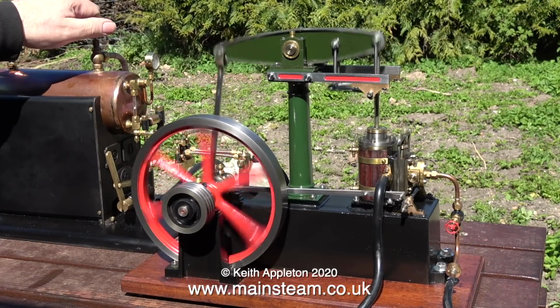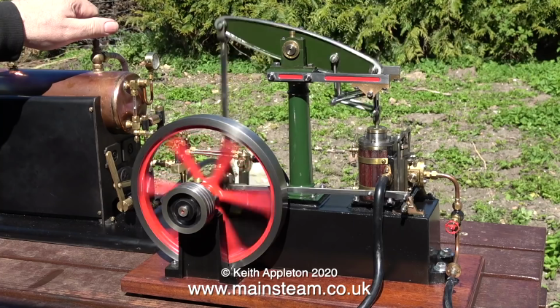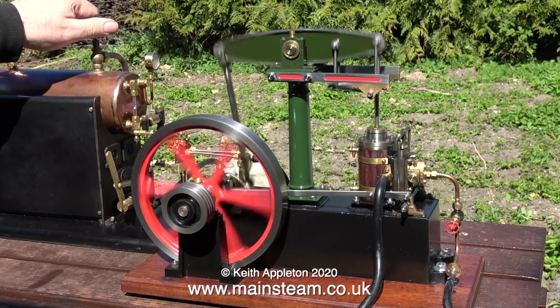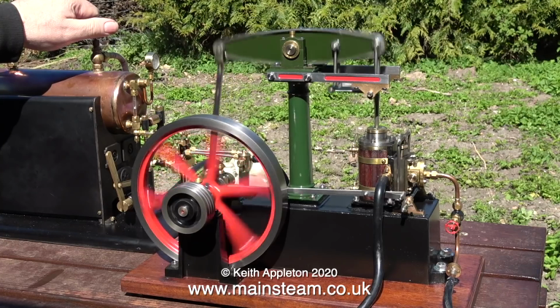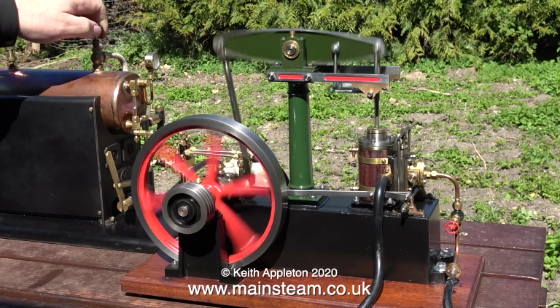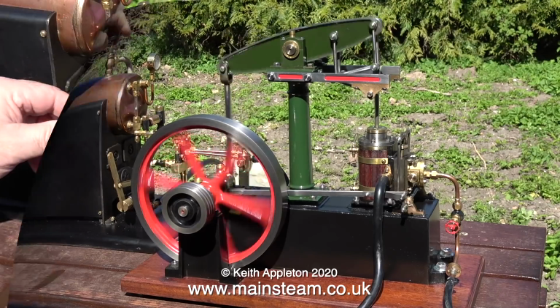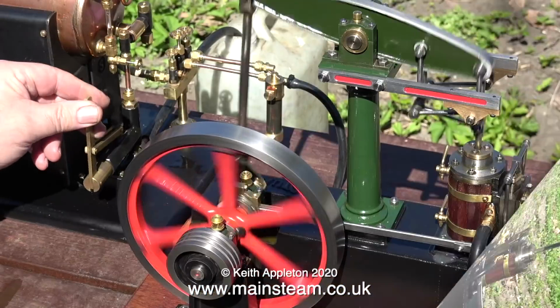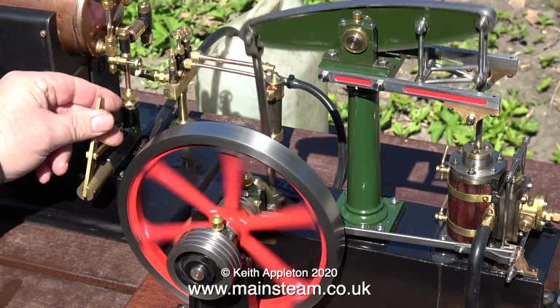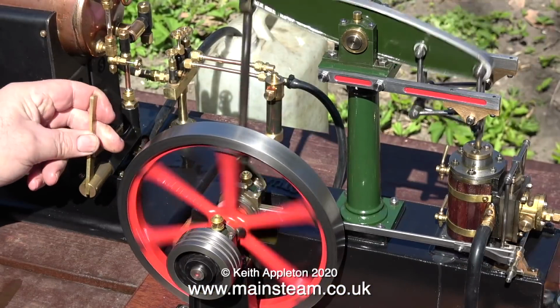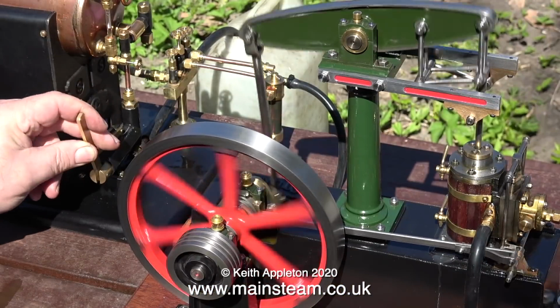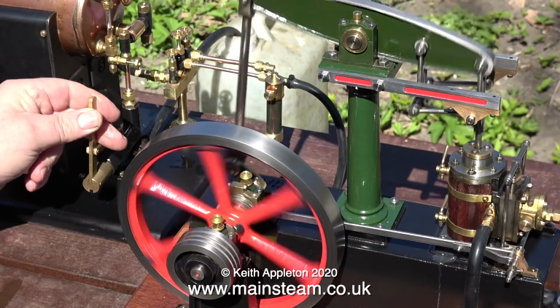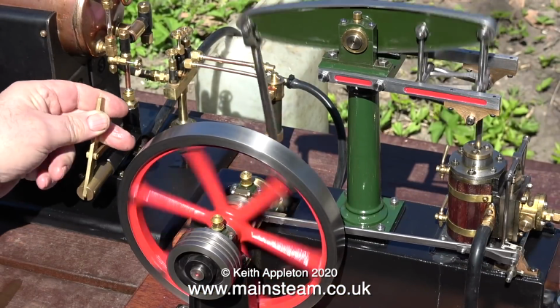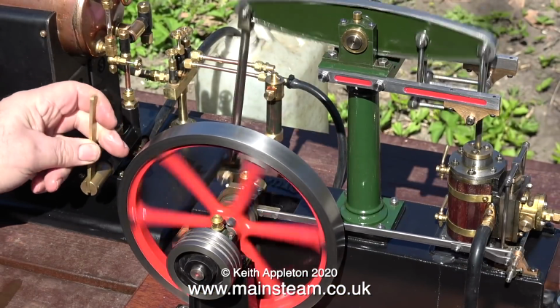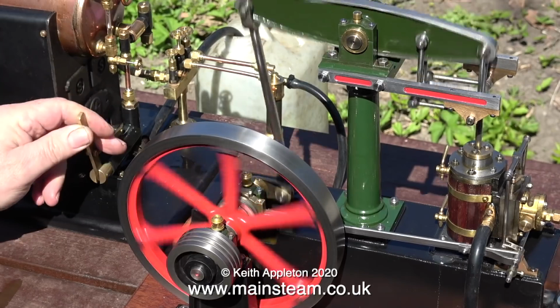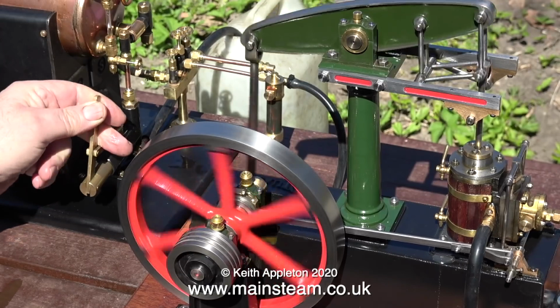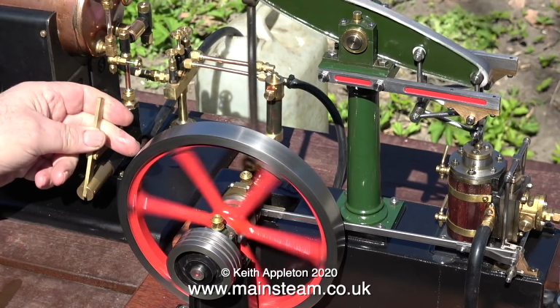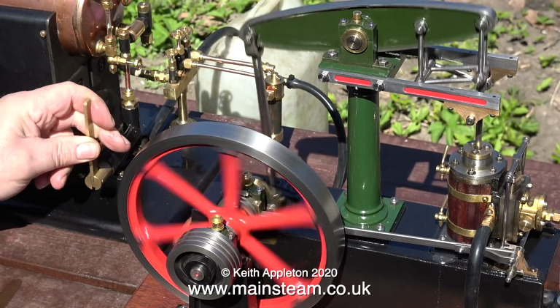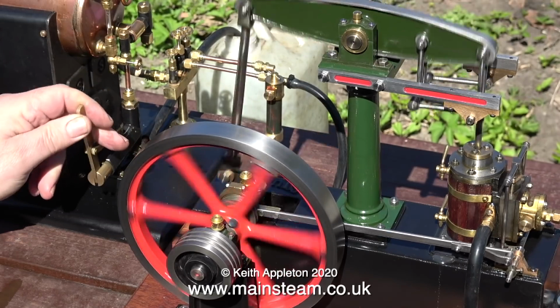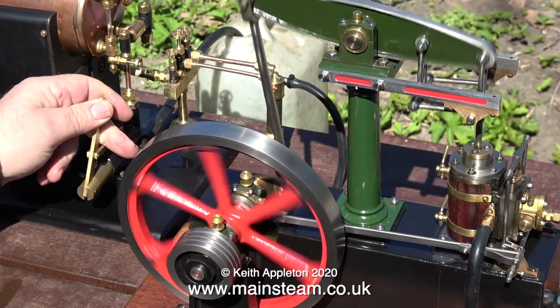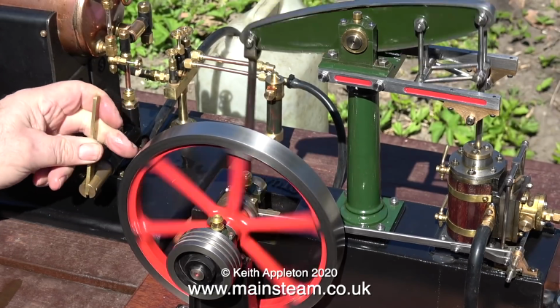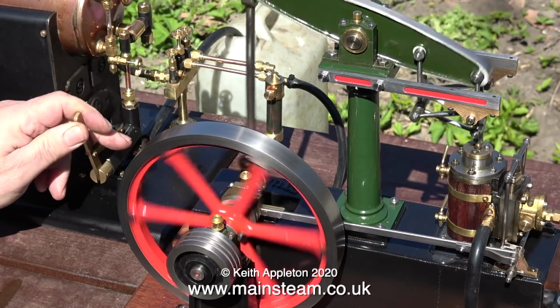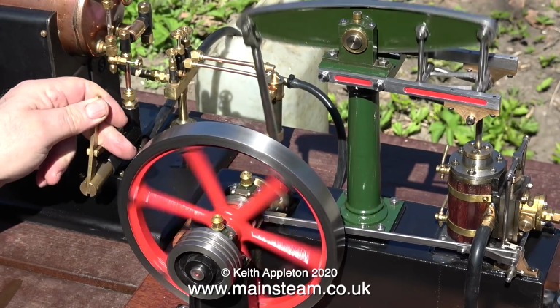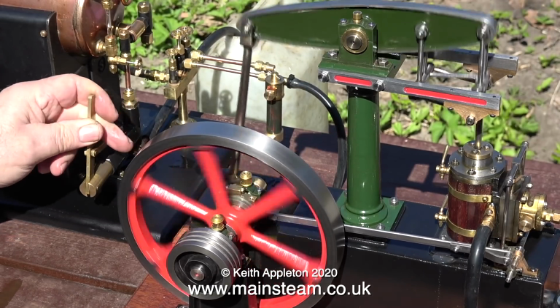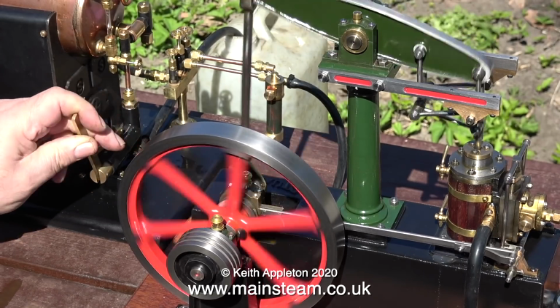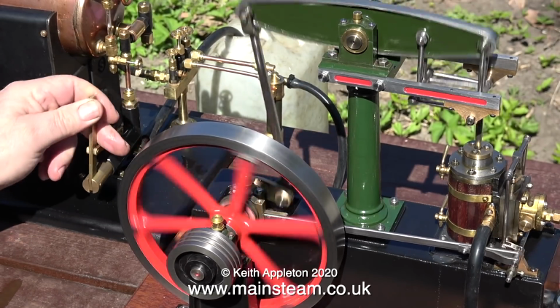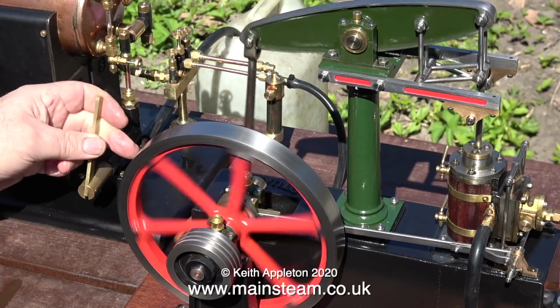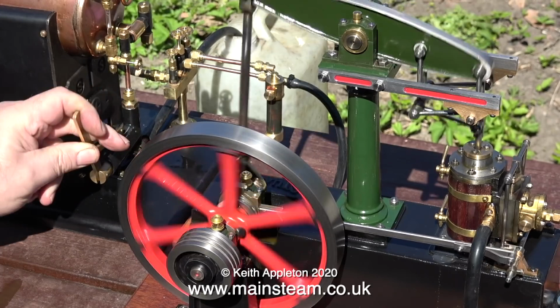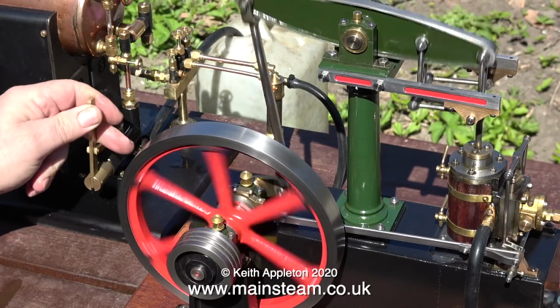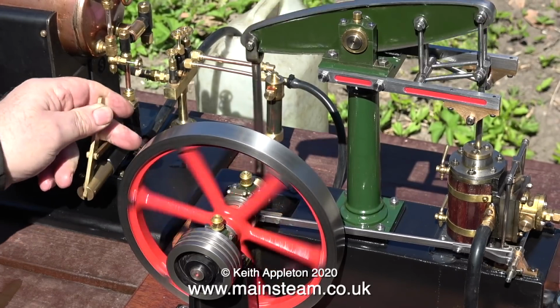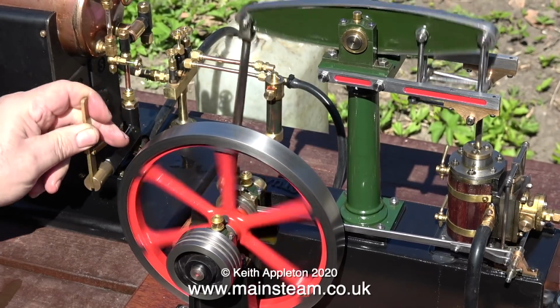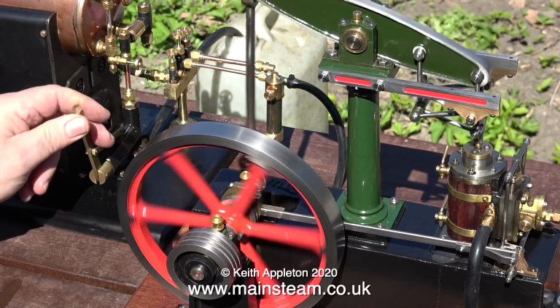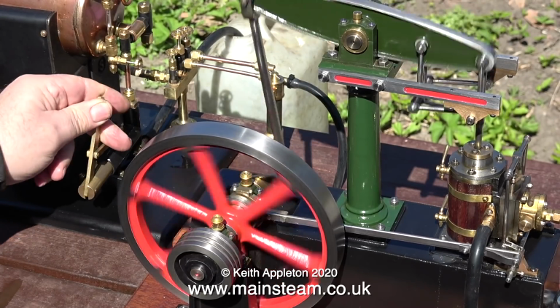I didn't bother opening the drain cocks because they just make a mess. At this point I'm also pumping some more water into the boiler, which obviously causes the steam pressure to drop. Cold water in a boiler equals lack of steam.